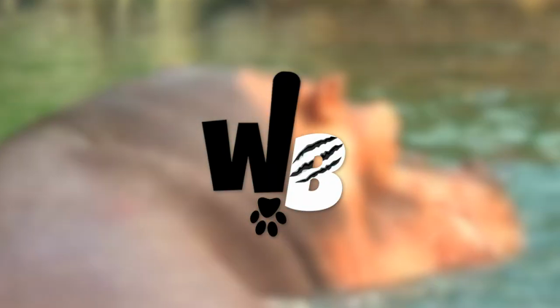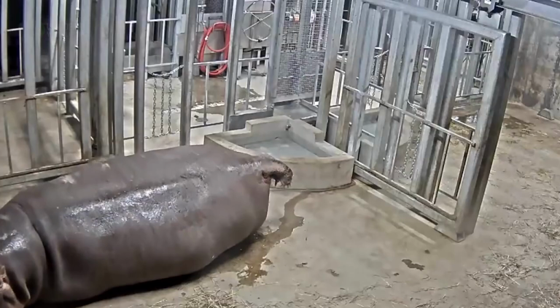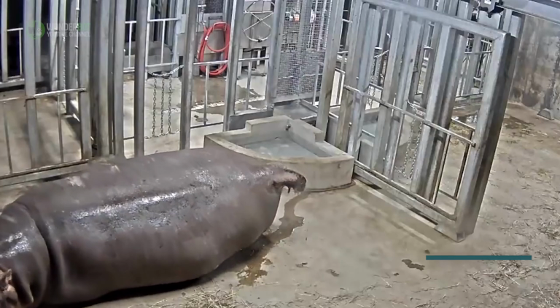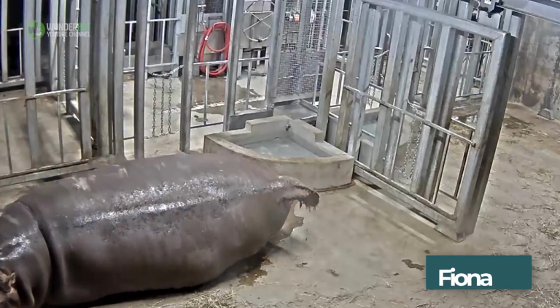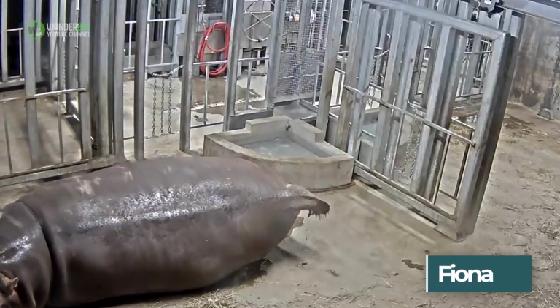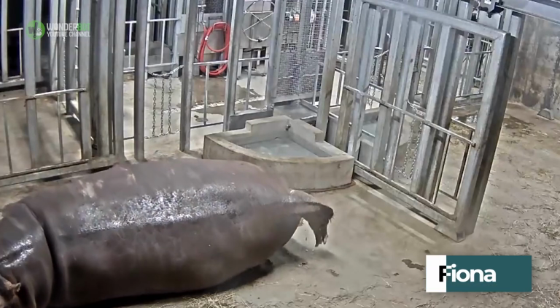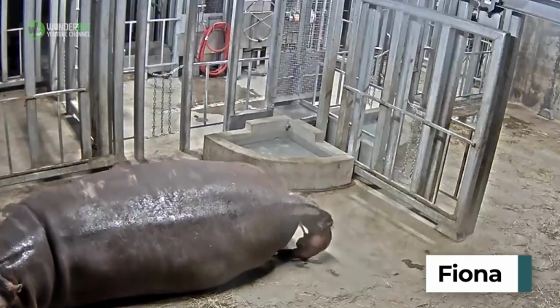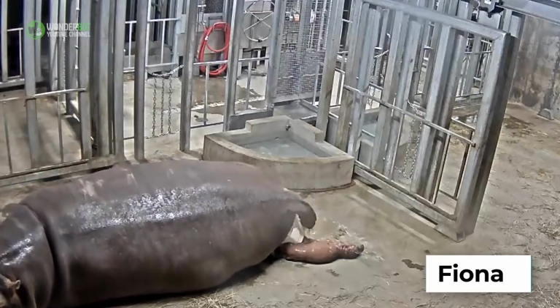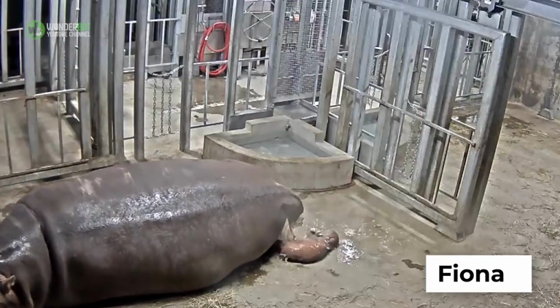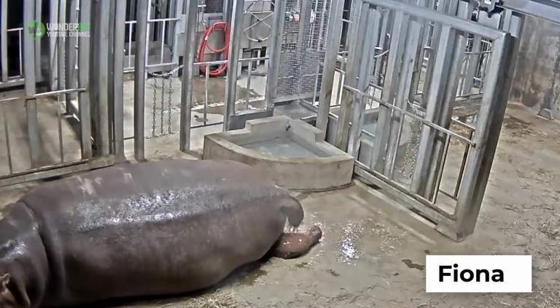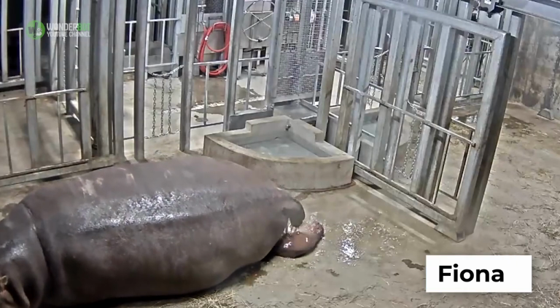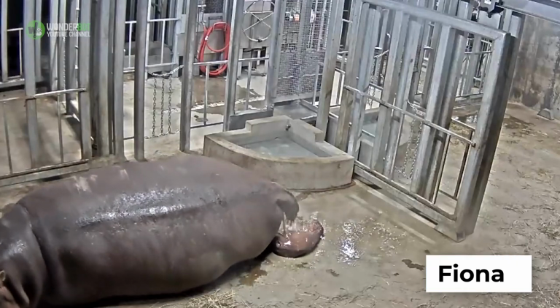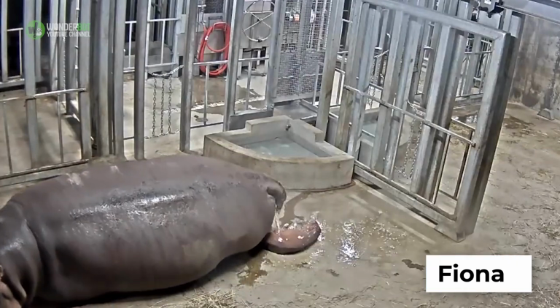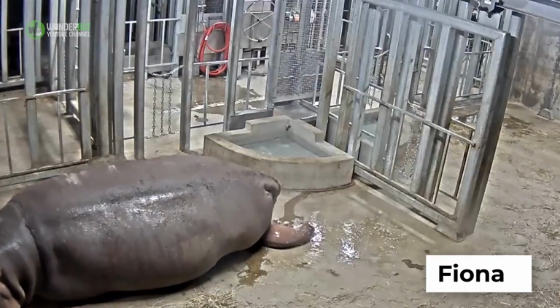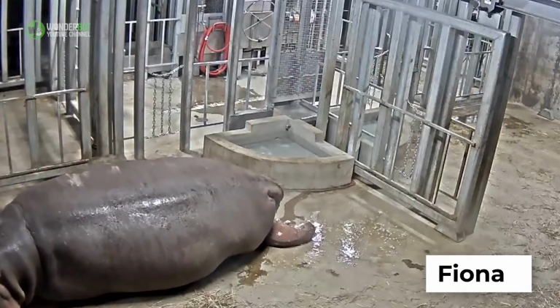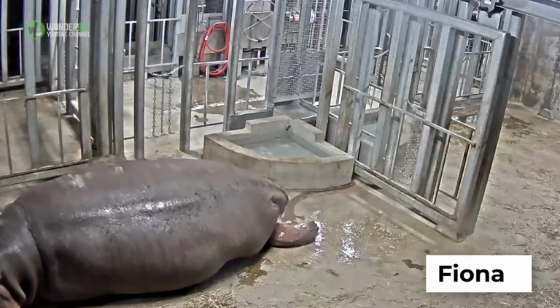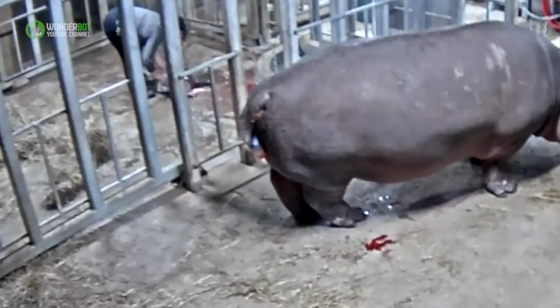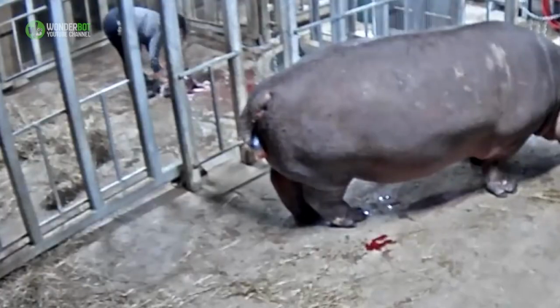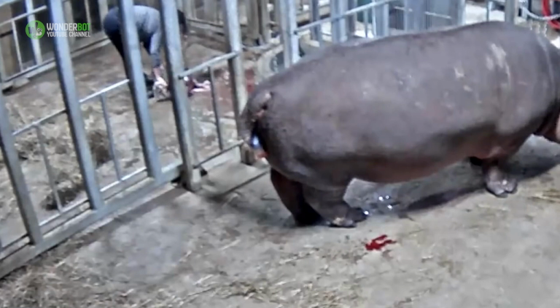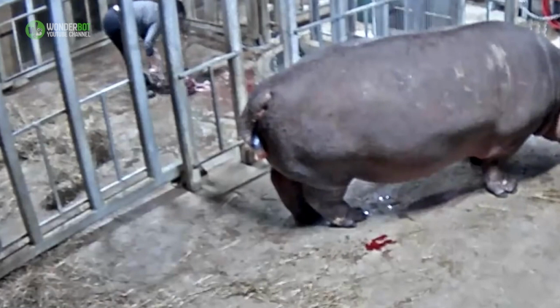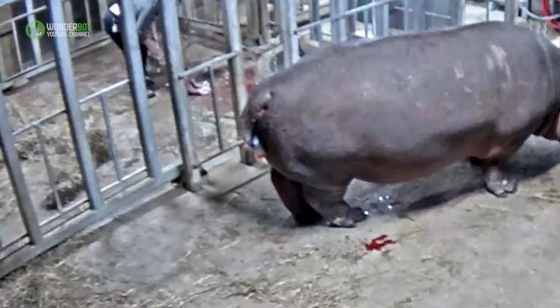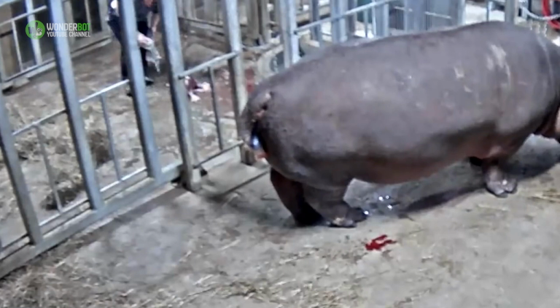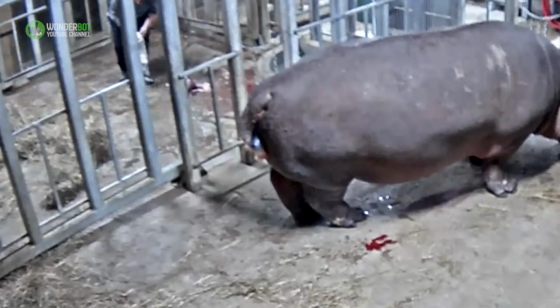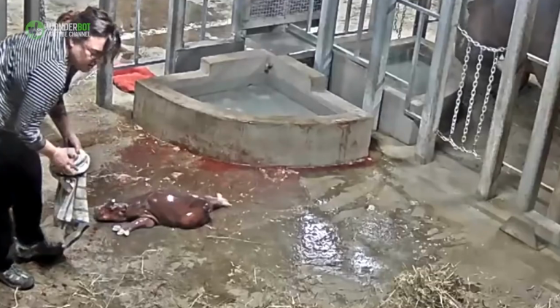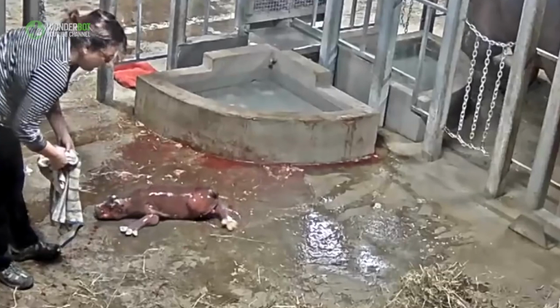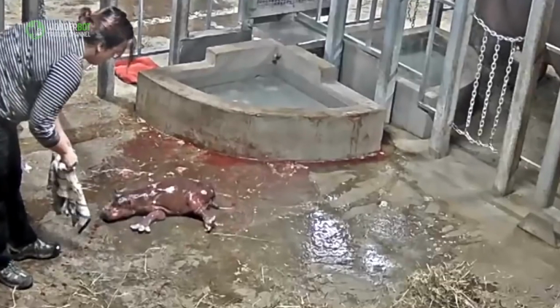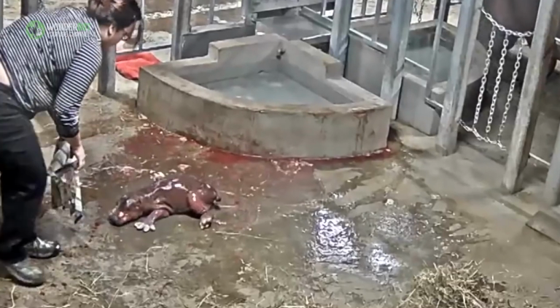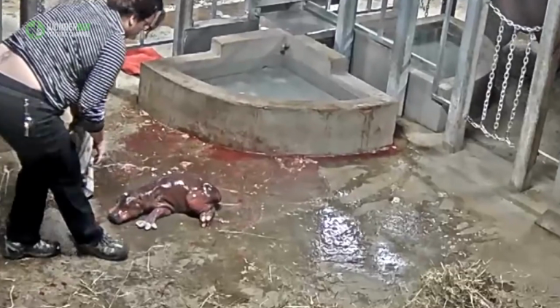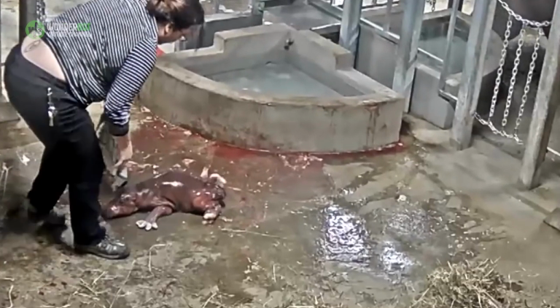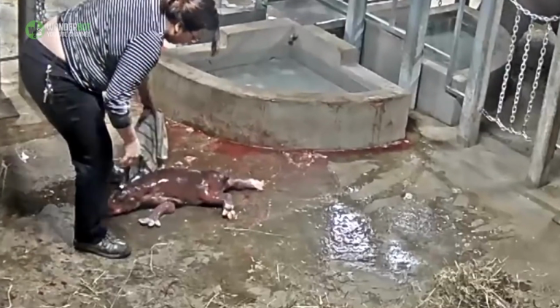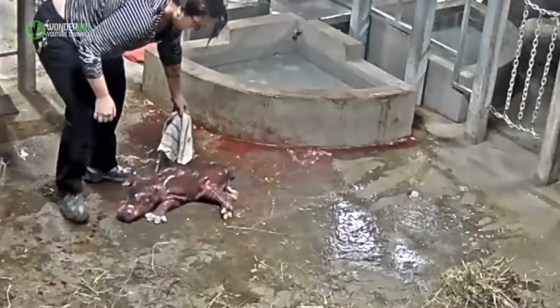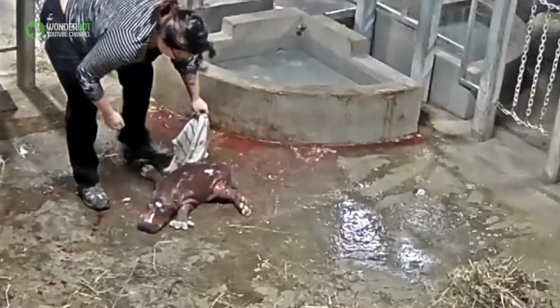But with the birth of Fiona, the Cincinnati Zoo and Botanical Garden's beloved baby hippo, convention has been in short supply. After all, there isn't a handbook for hand-rearing a hippo.